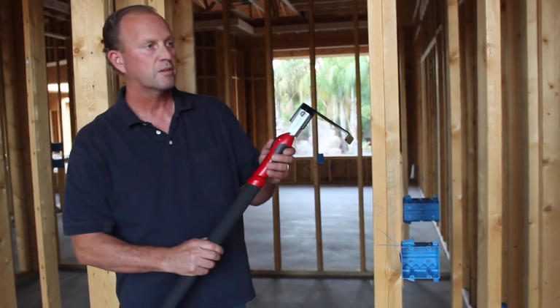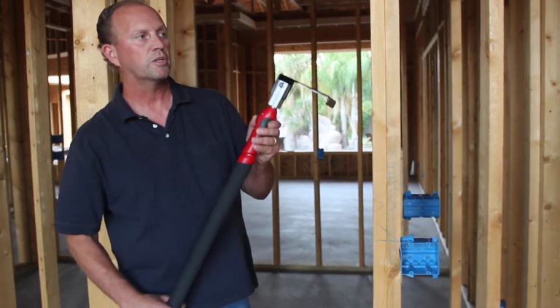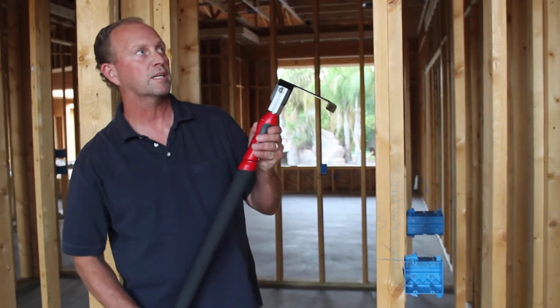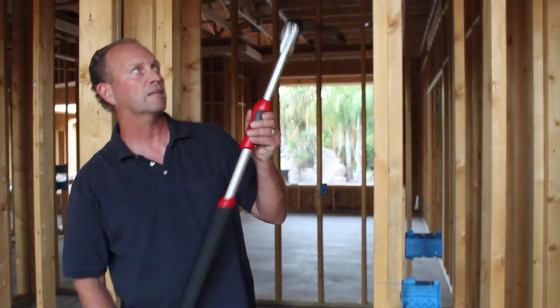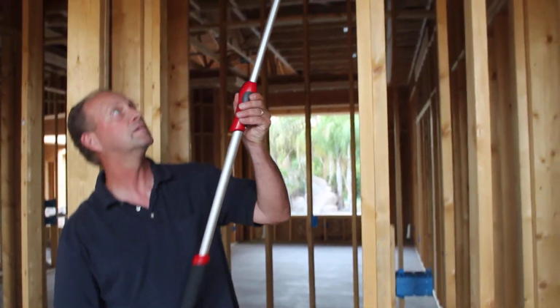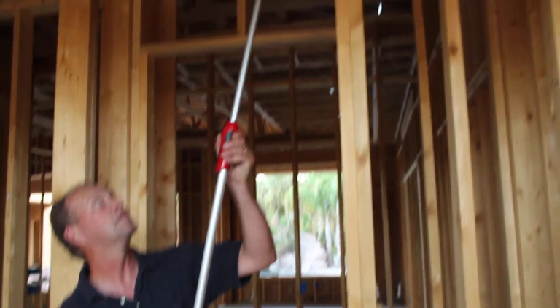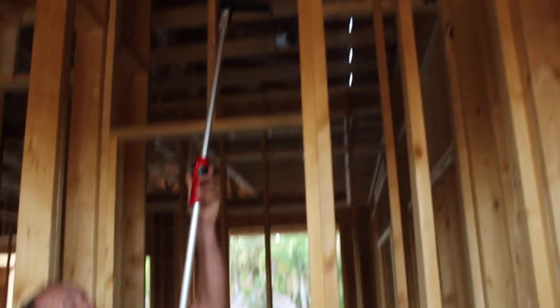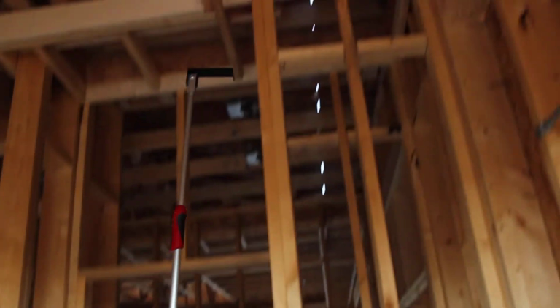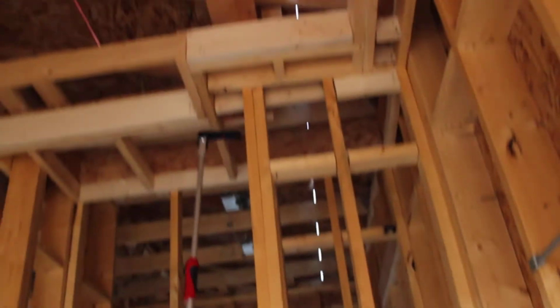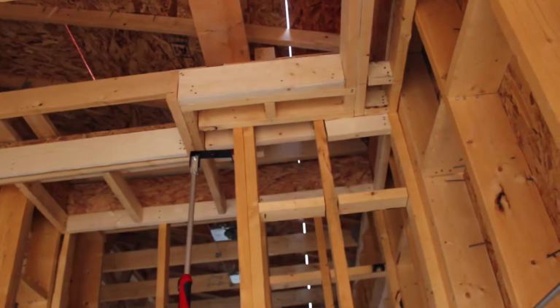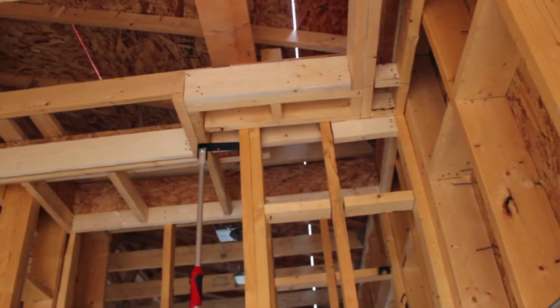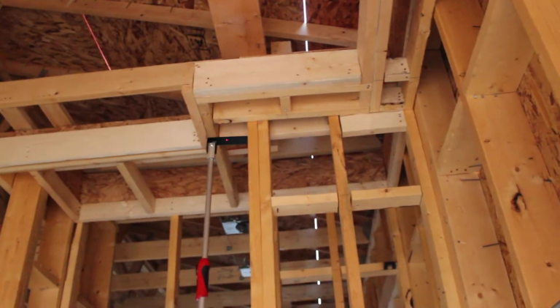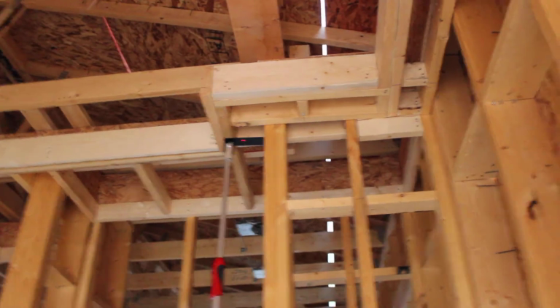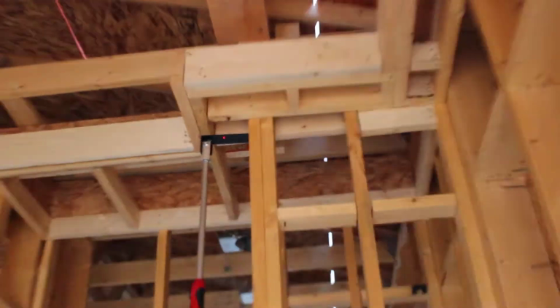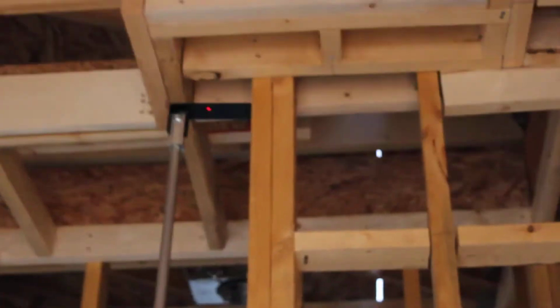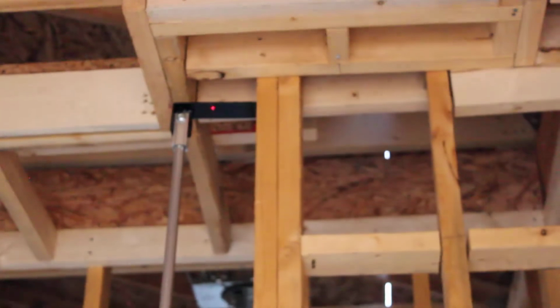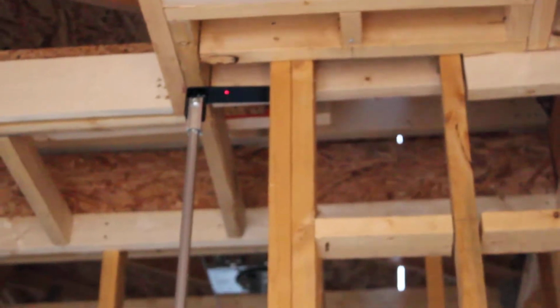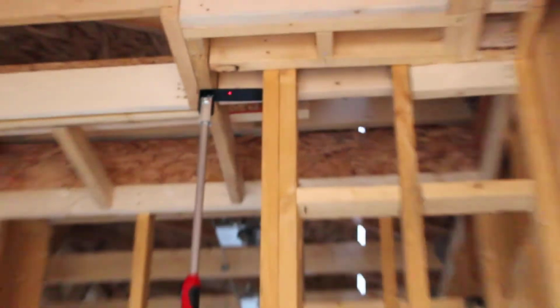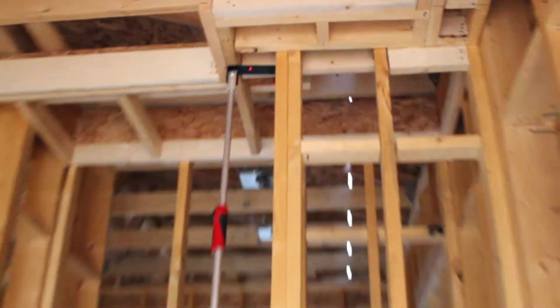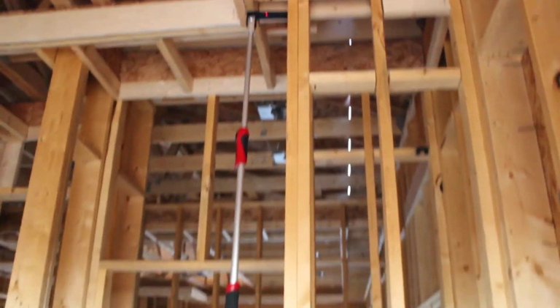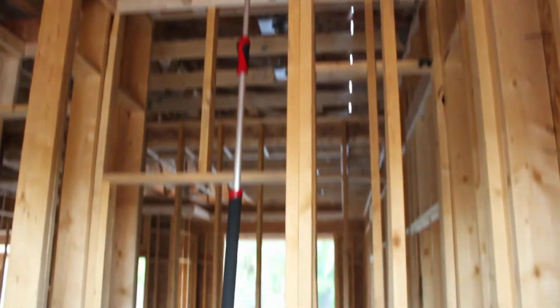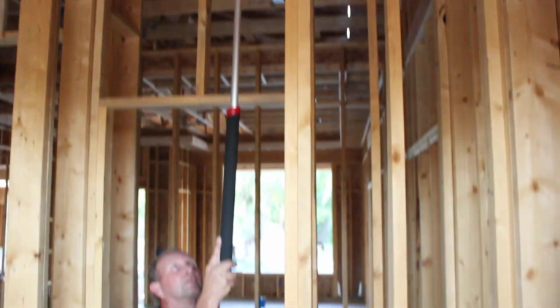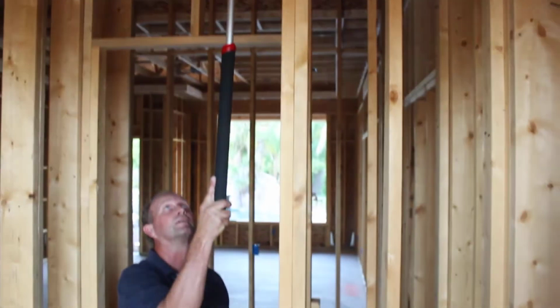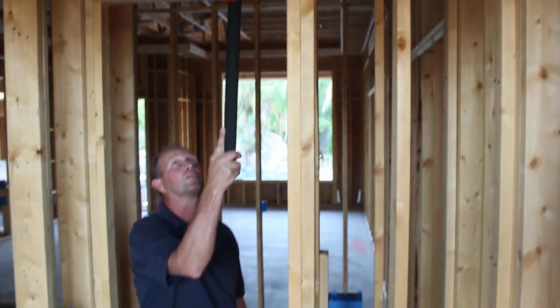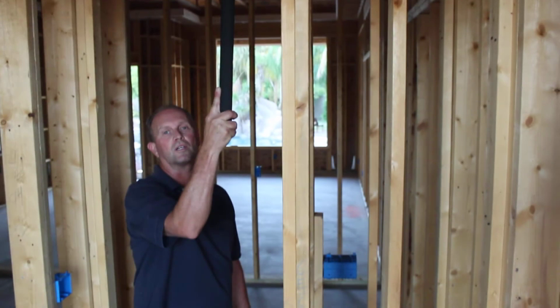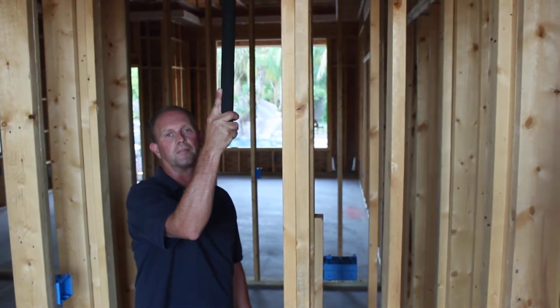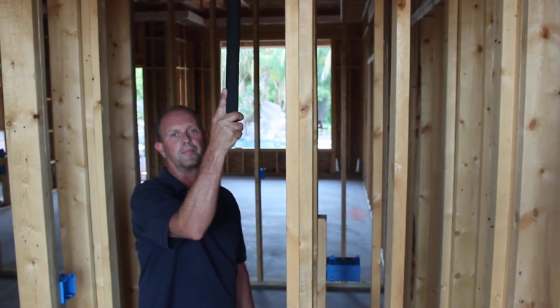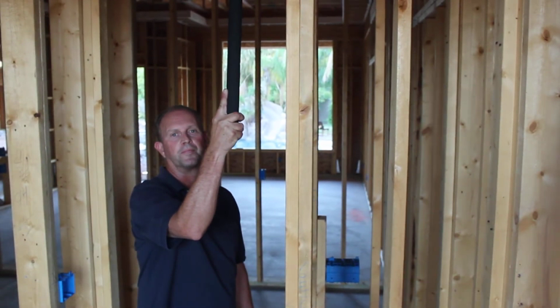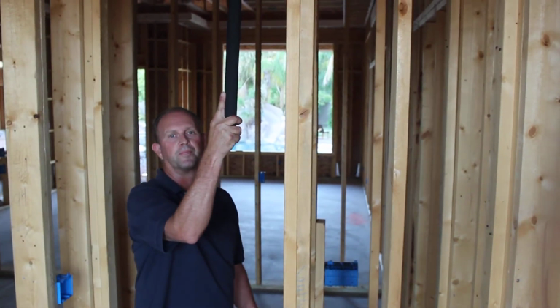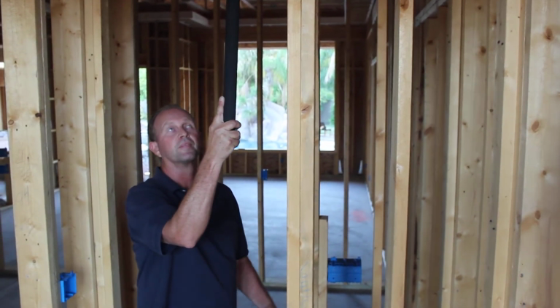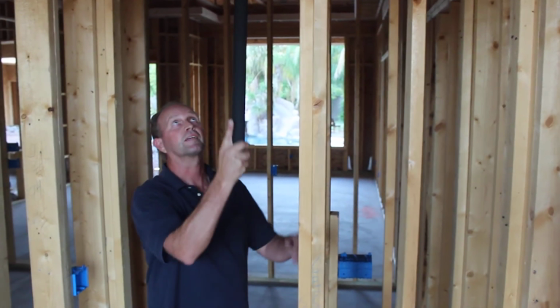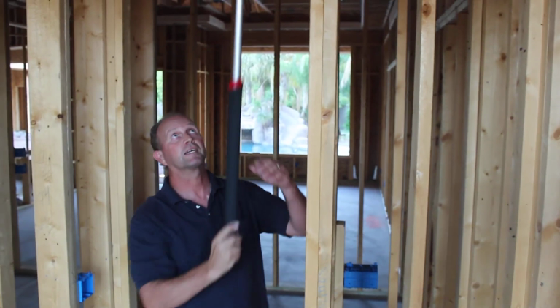So when you extend the handle, you can raise the plate up to the top of the wall. And when the dot hits the line, you know that your wall is plumb. Thank you very much.